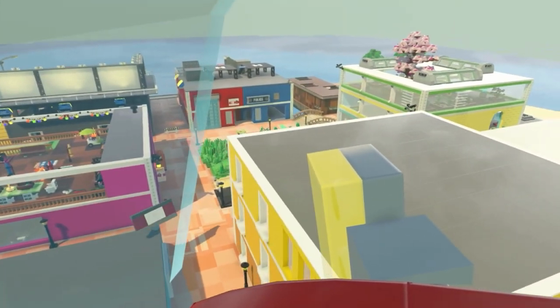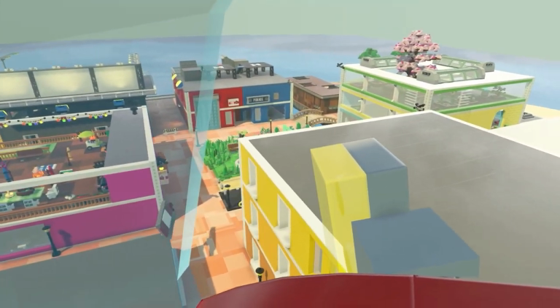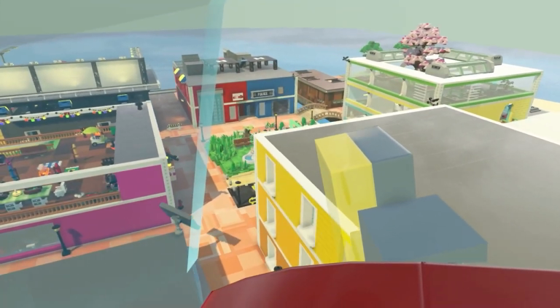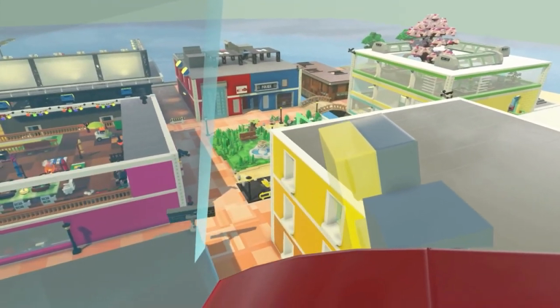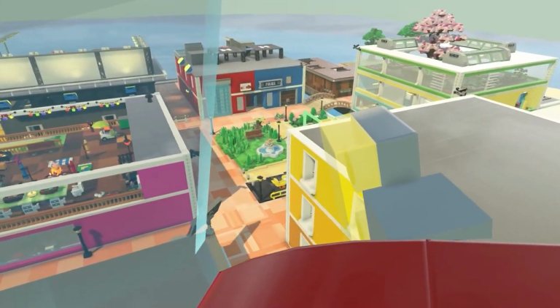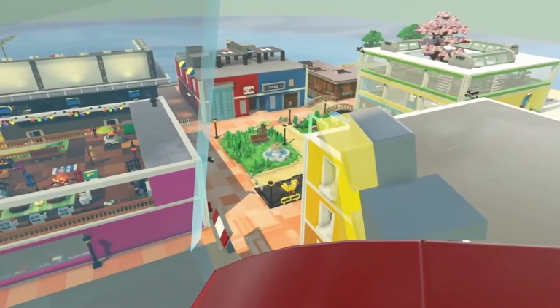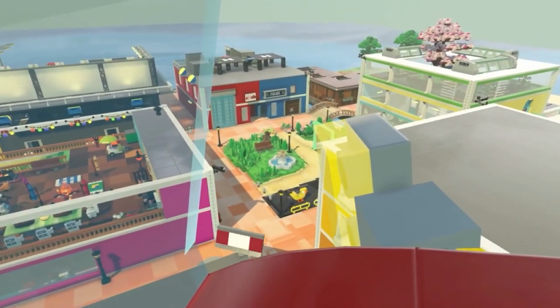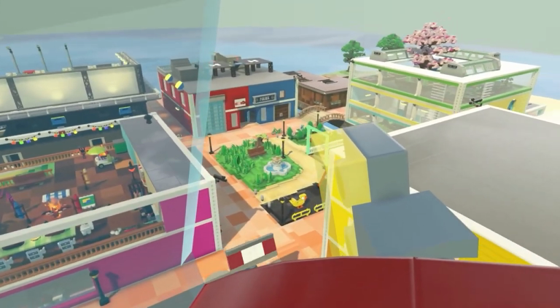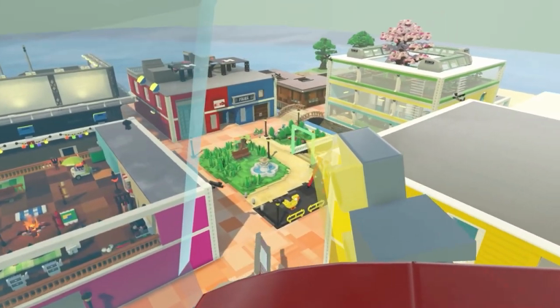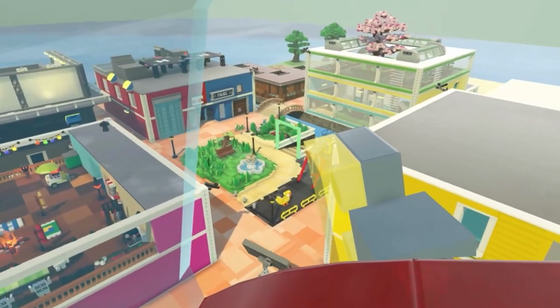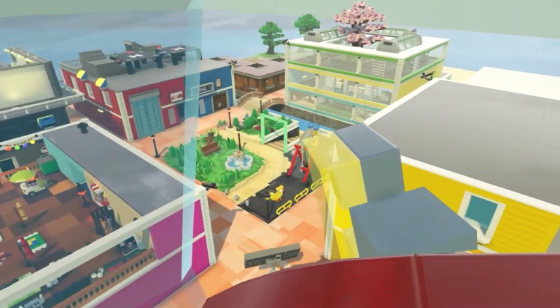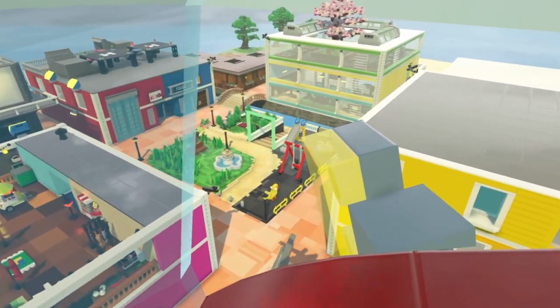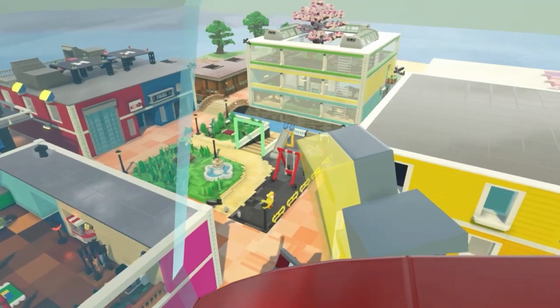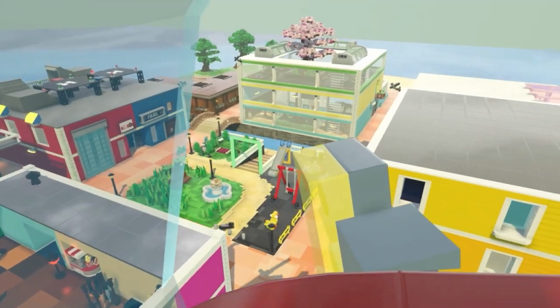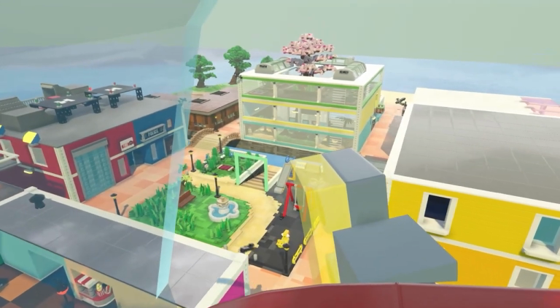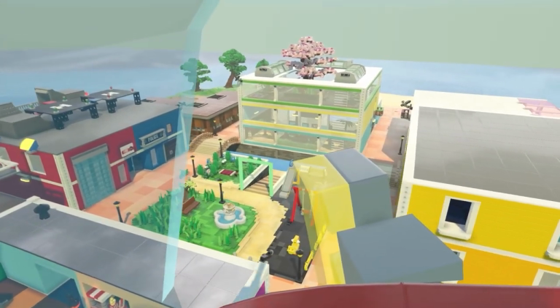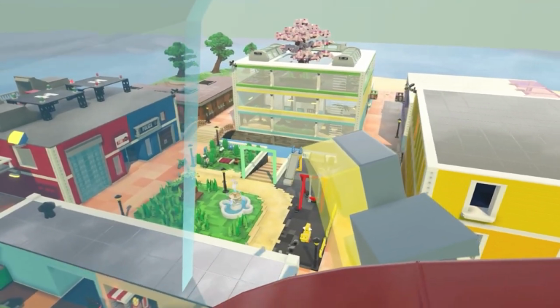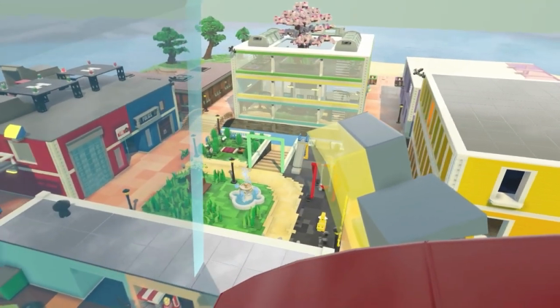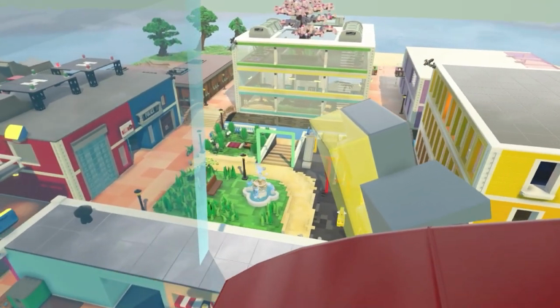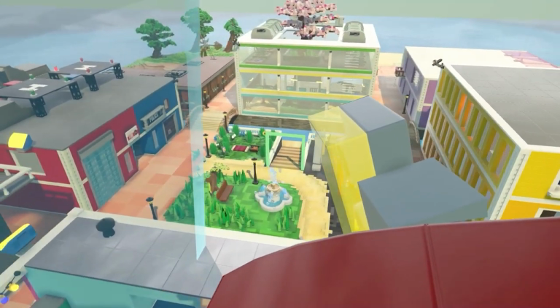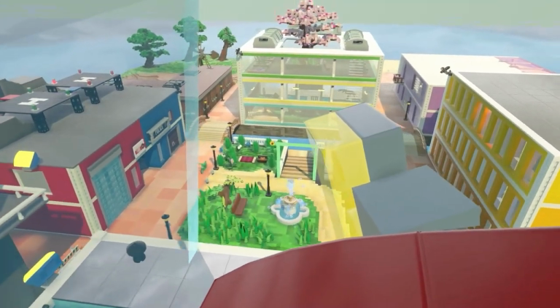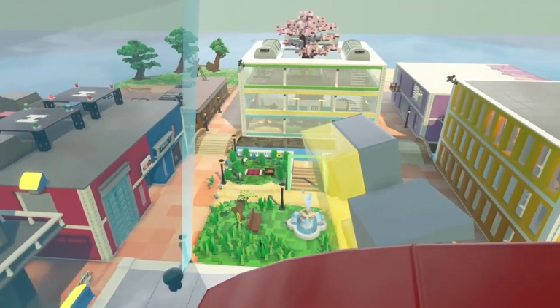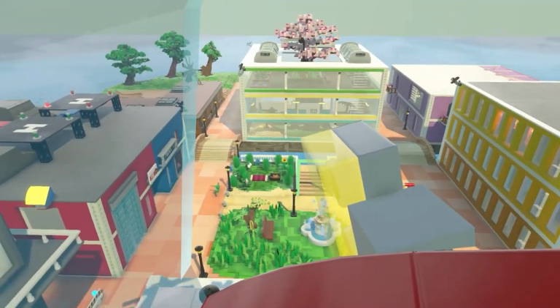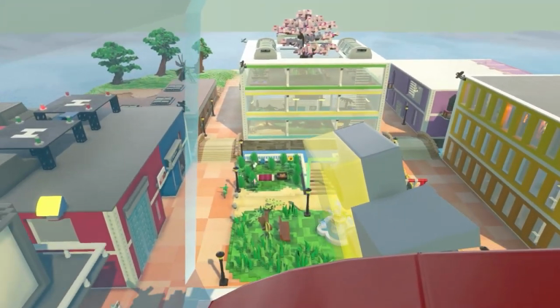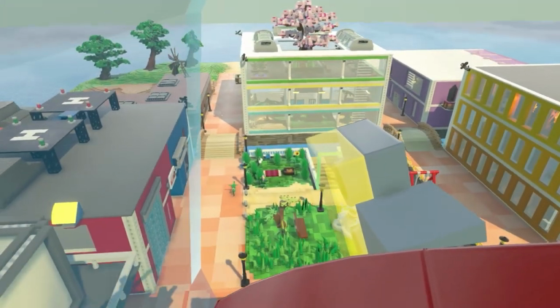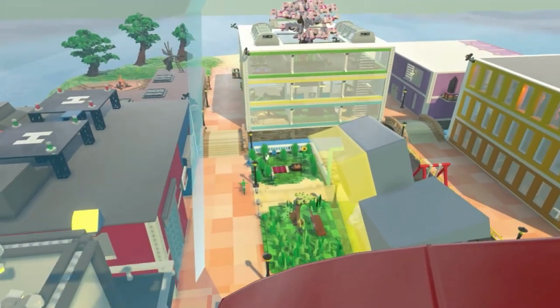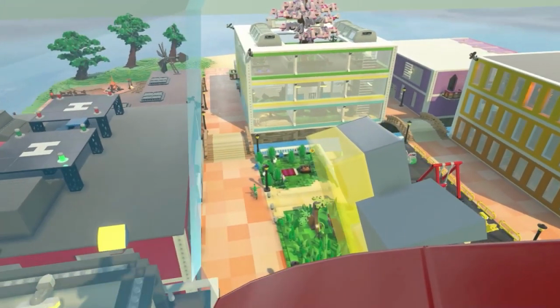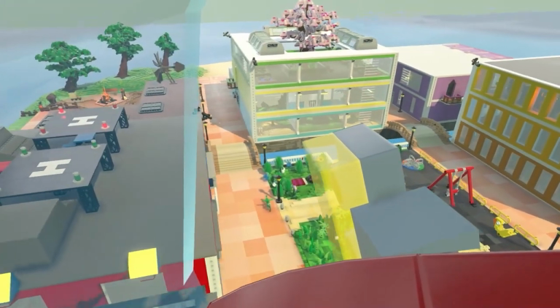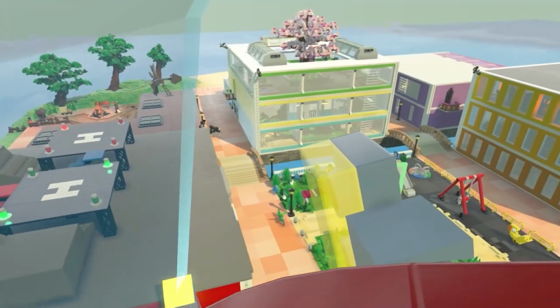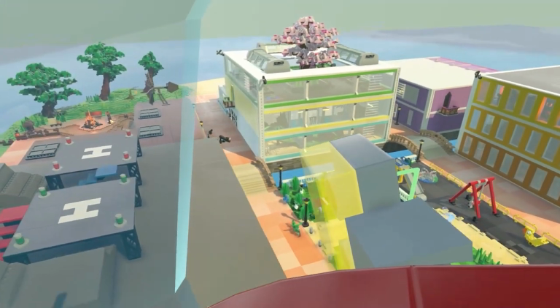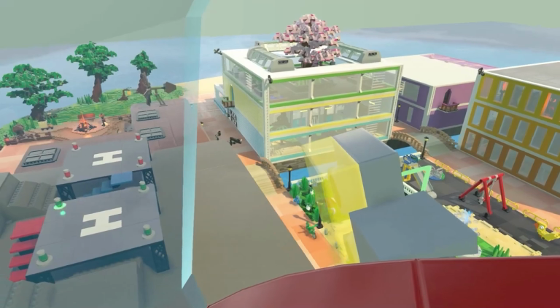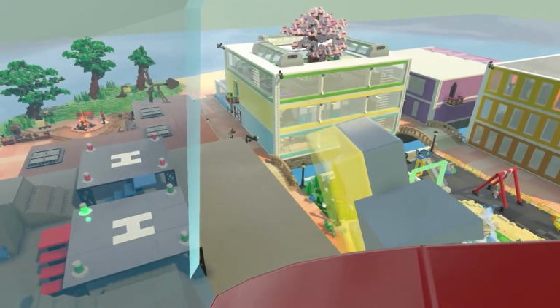Welcome to ABC Island! Let's learn and practice ABCs together!